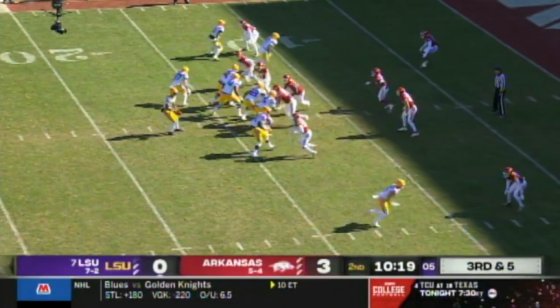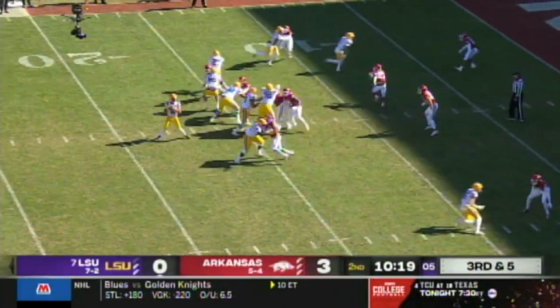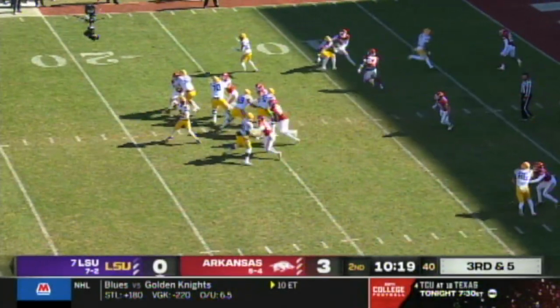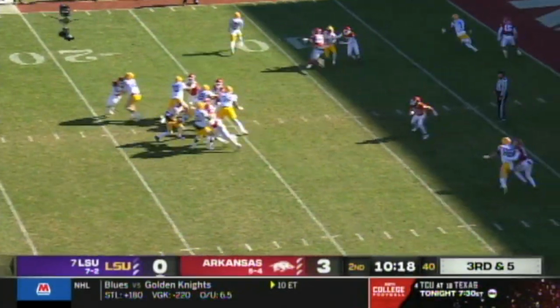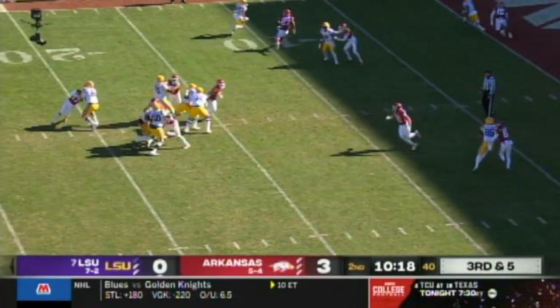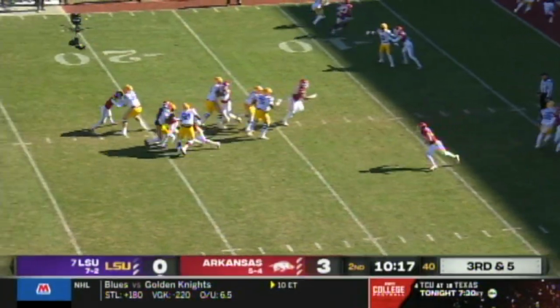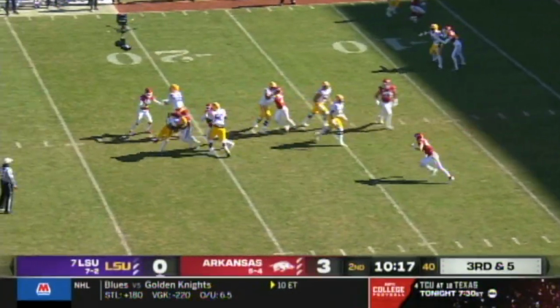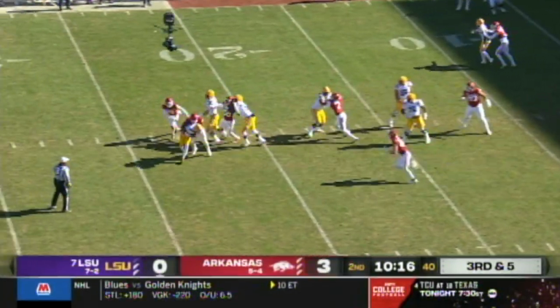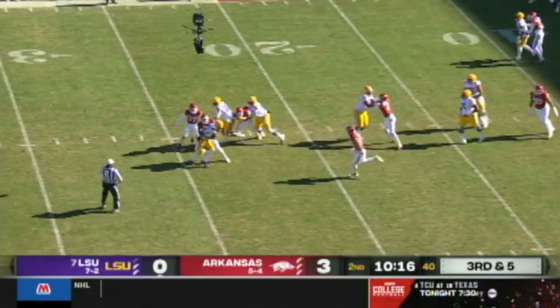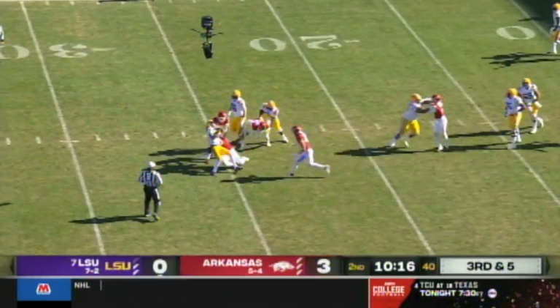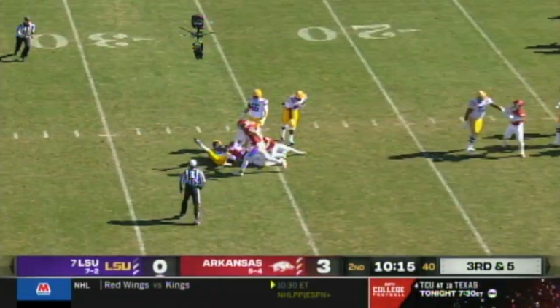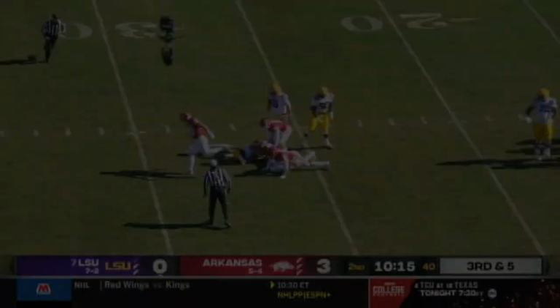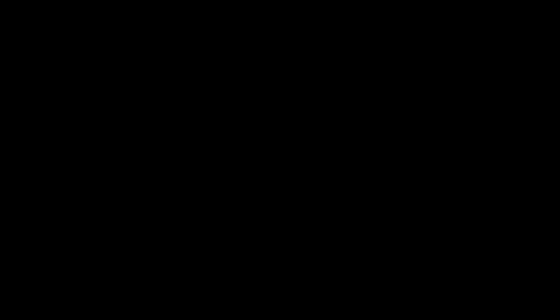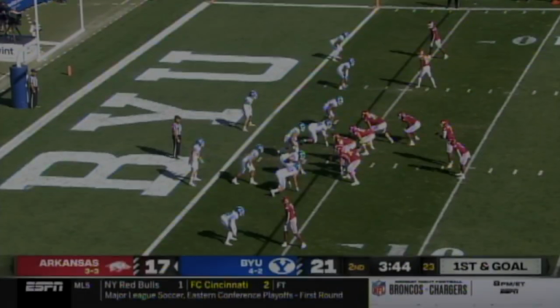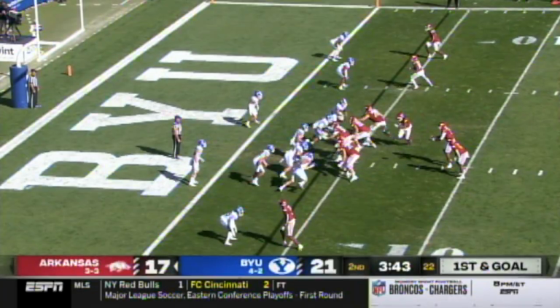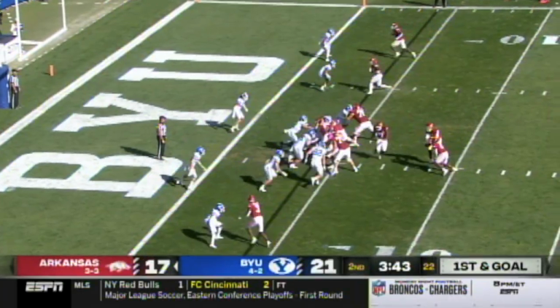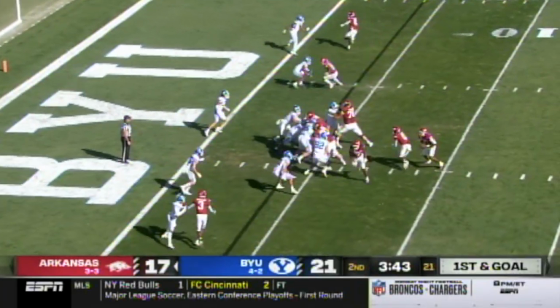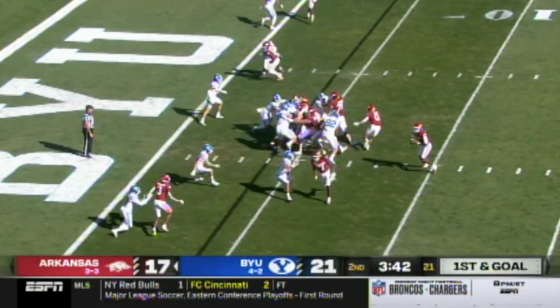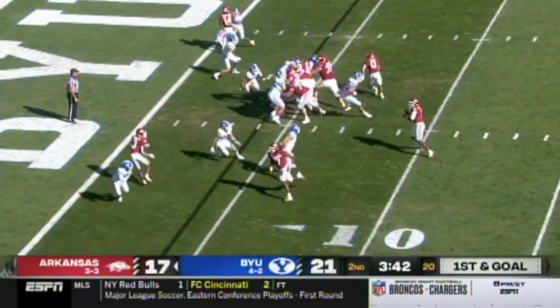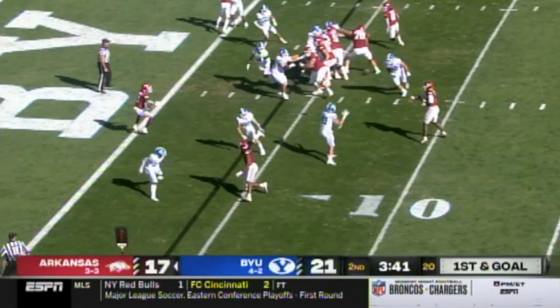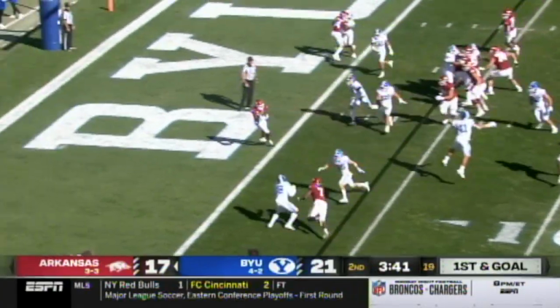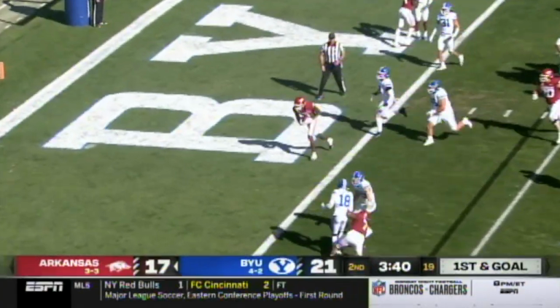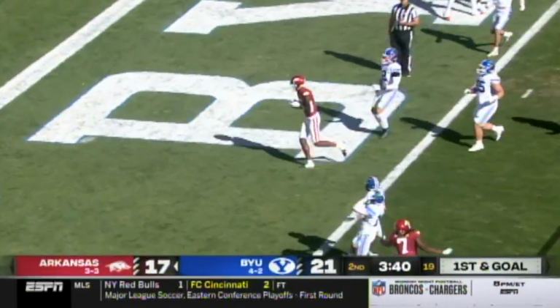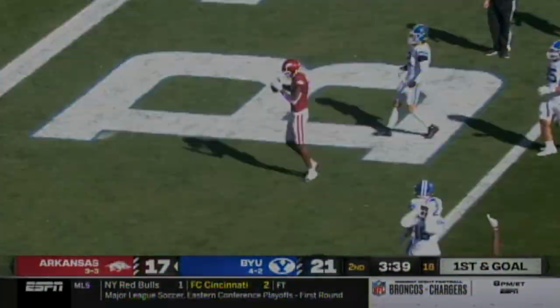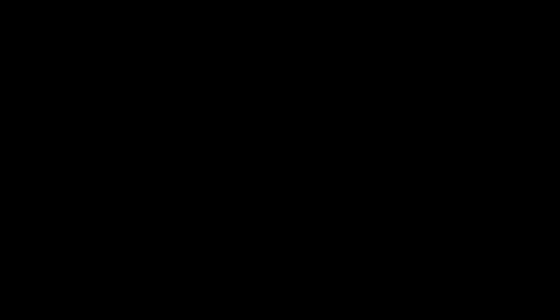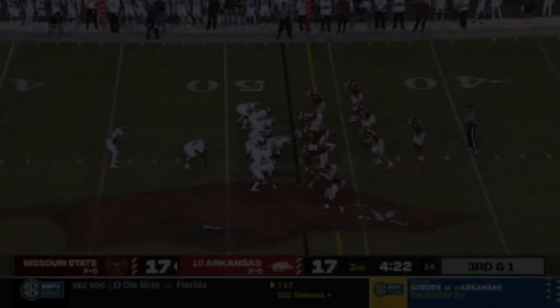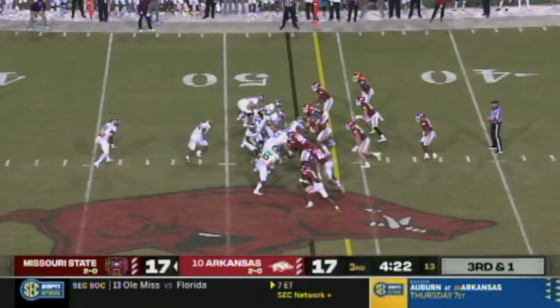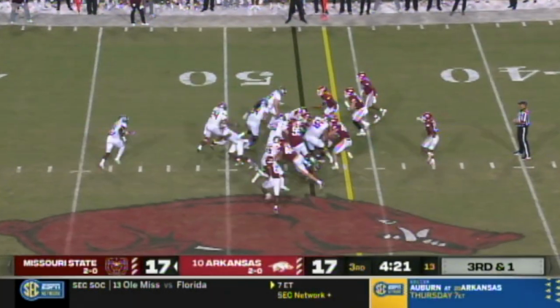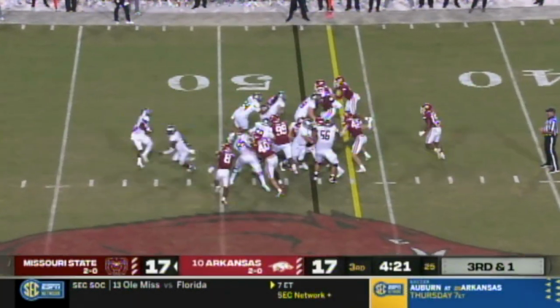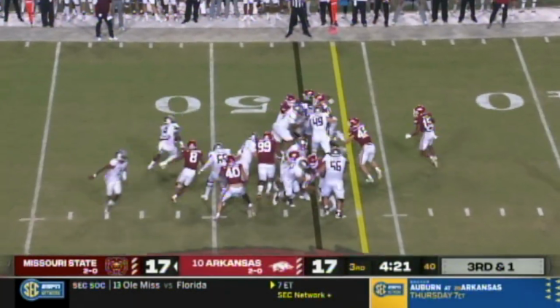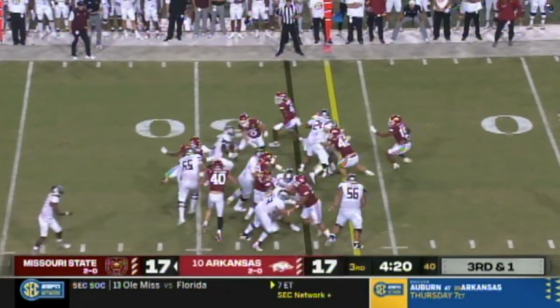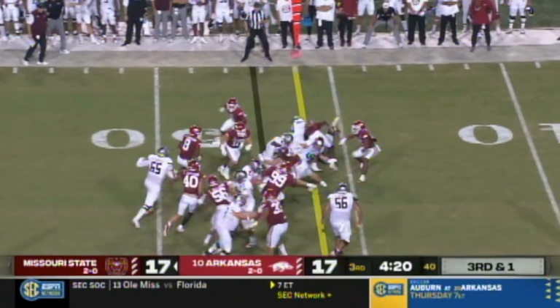Third and five. Daniels swarmed and thrown back. Jefferson again to throw and has a receiver — Bobby Petrino dial up on a third and one.